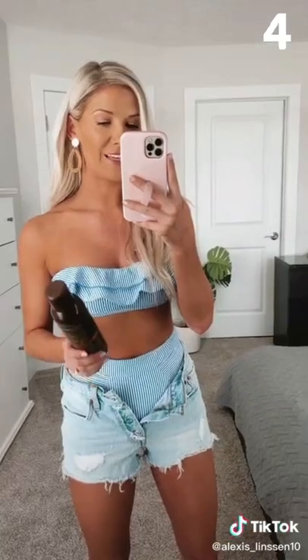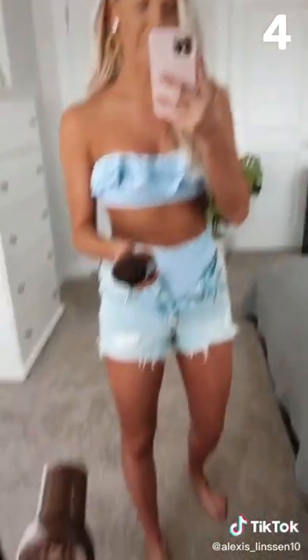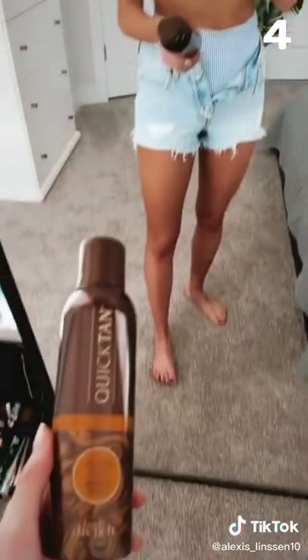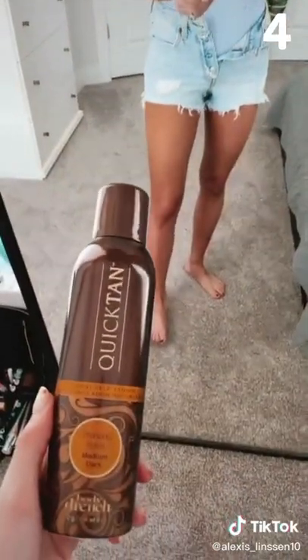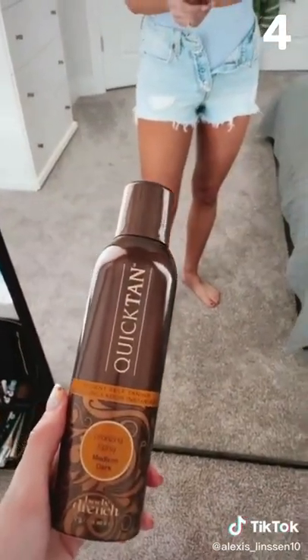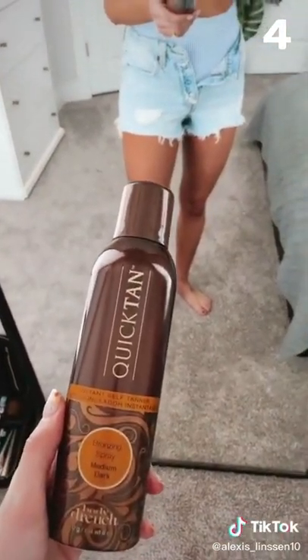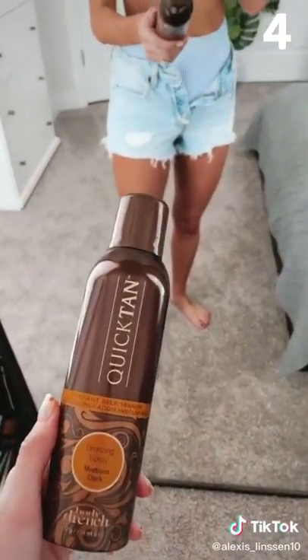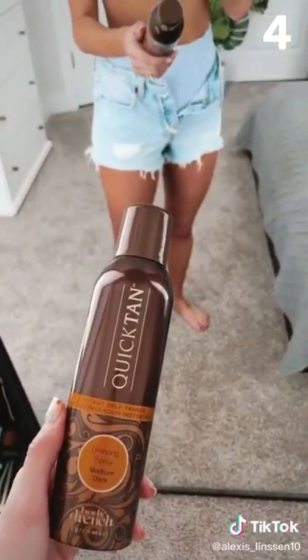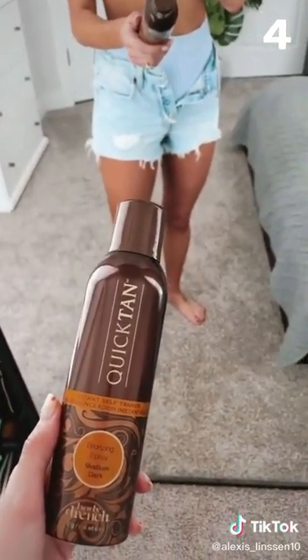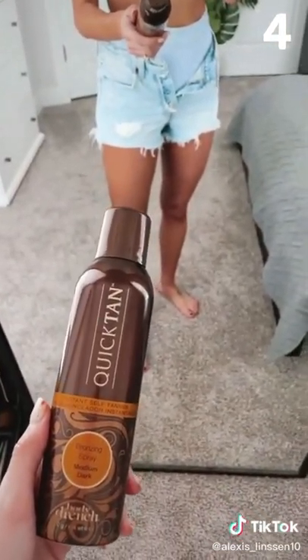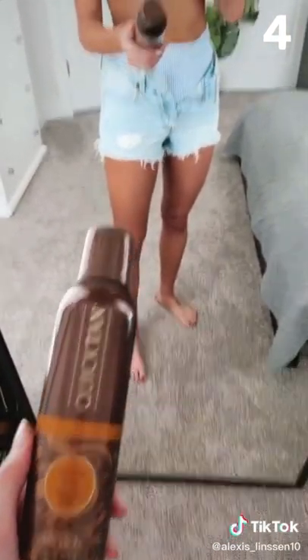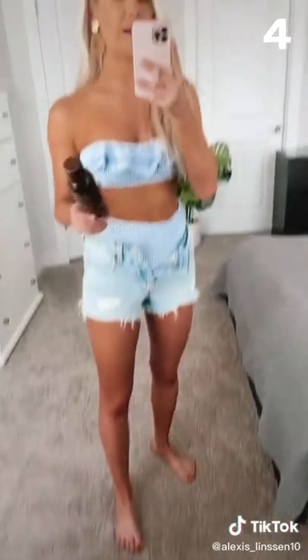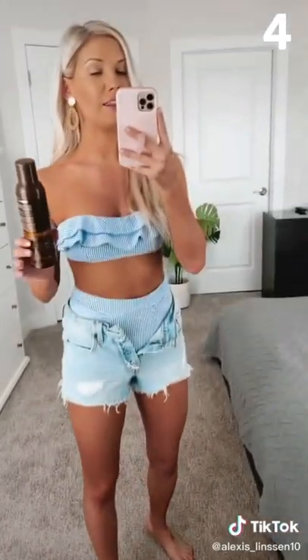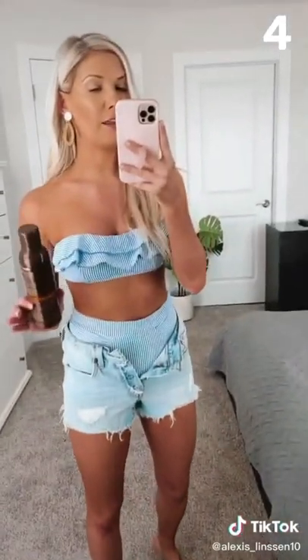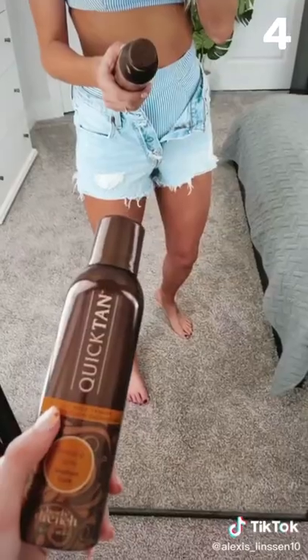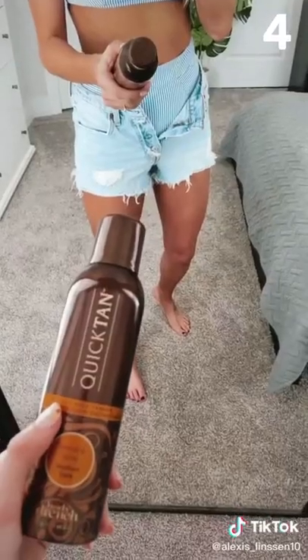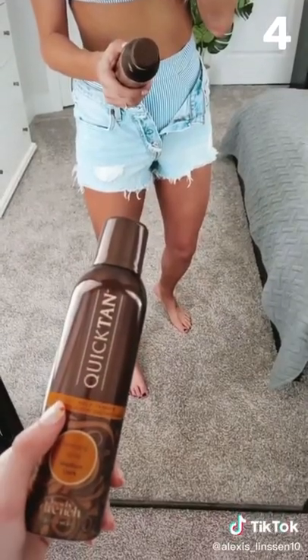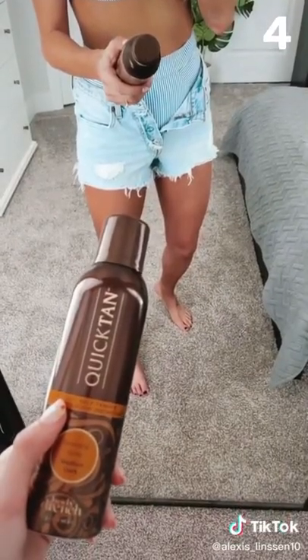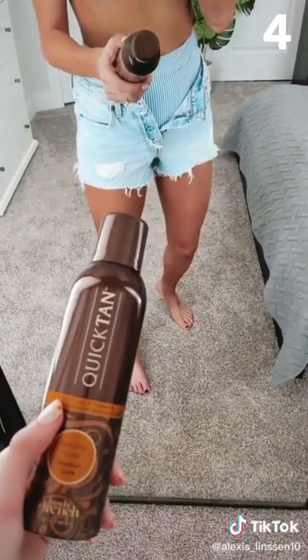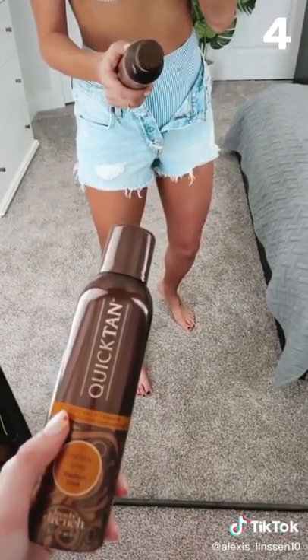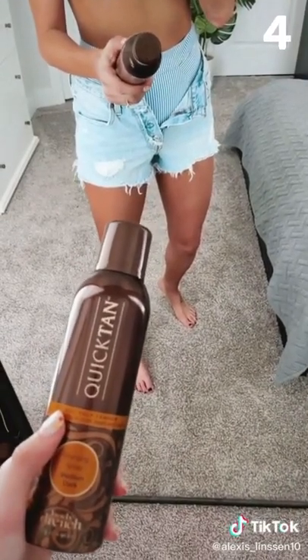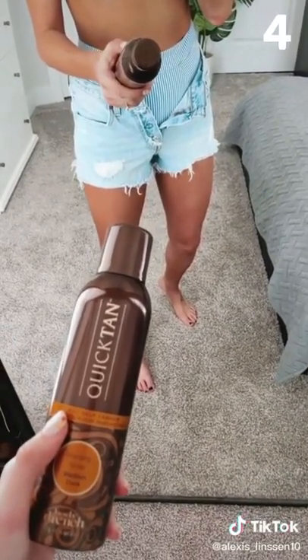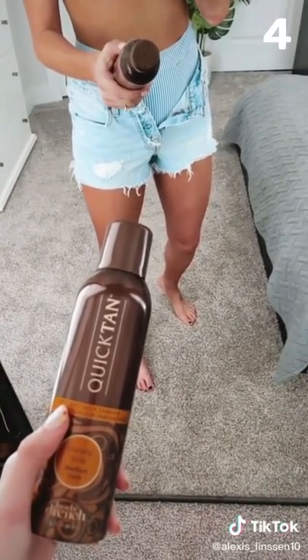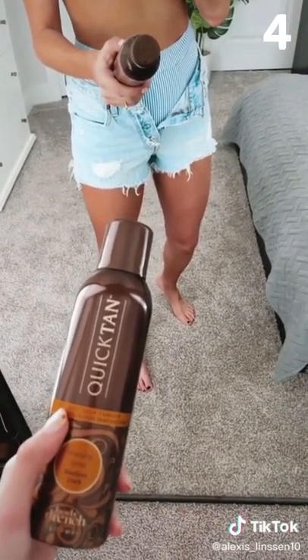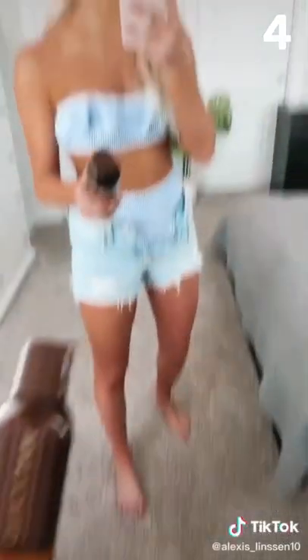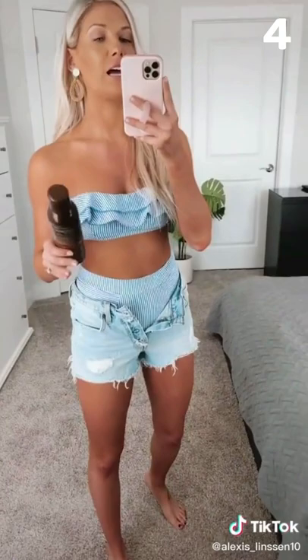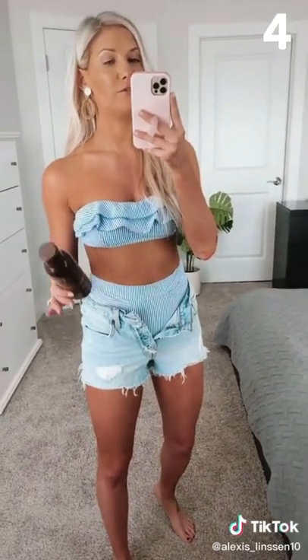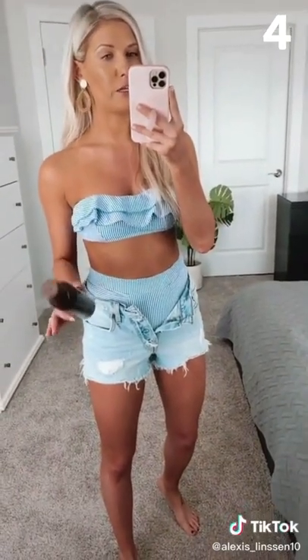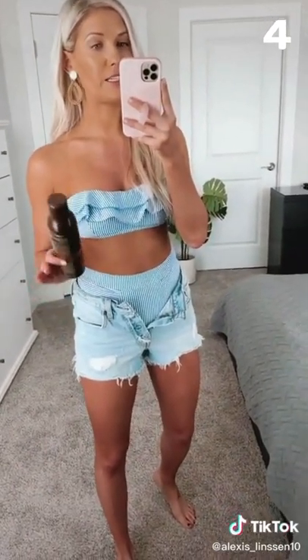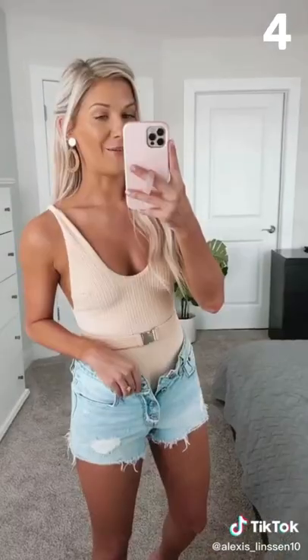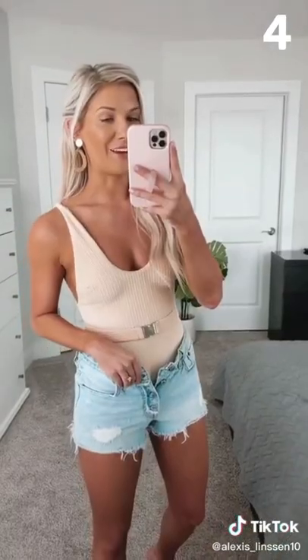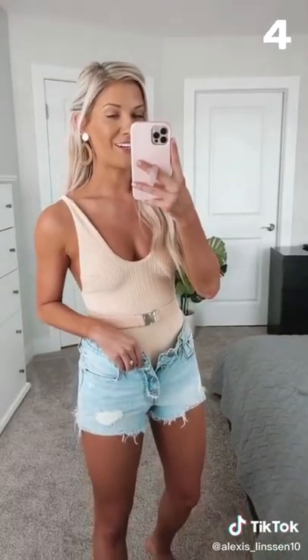This self-tanner is only $12 on Amazon. It gives you the perfect airbrush glow and instant color — it's the only self-tanner I'll use on my face without making it look uneven or splotchy.